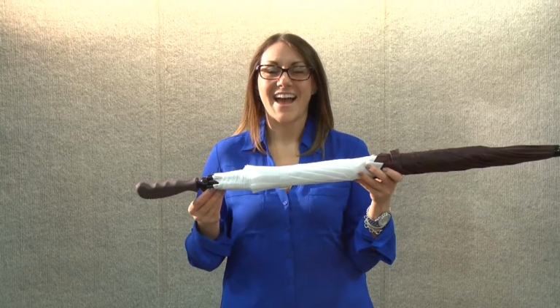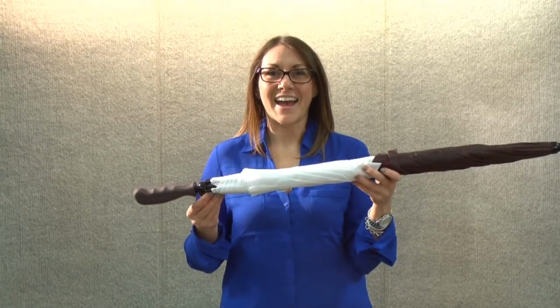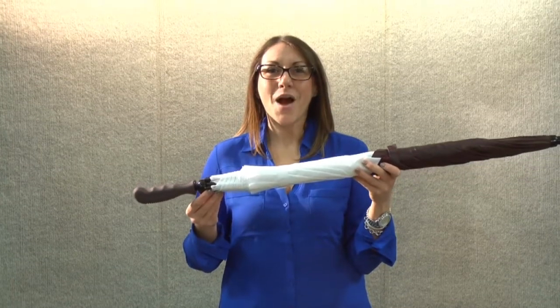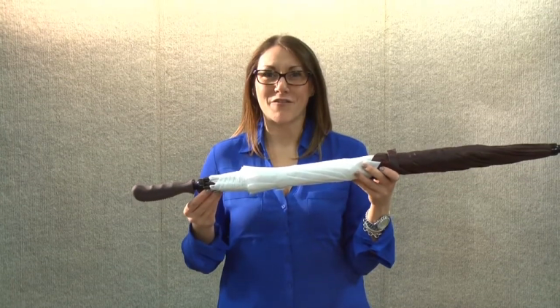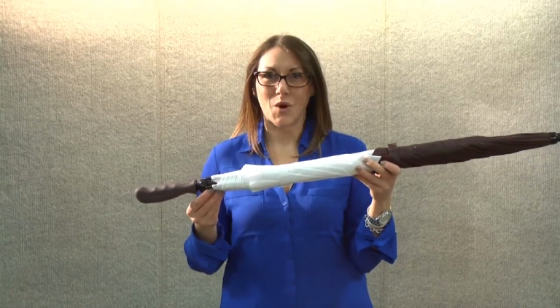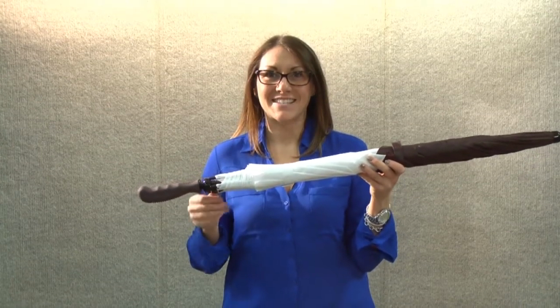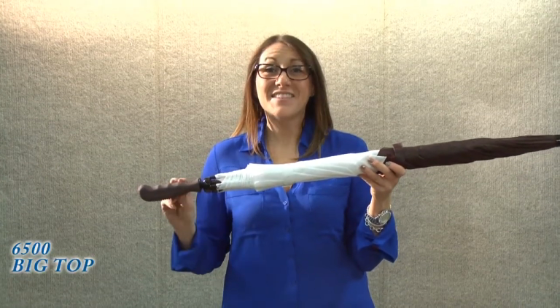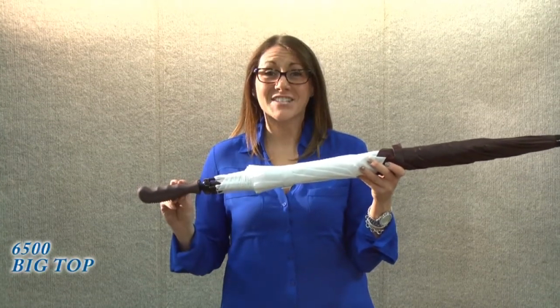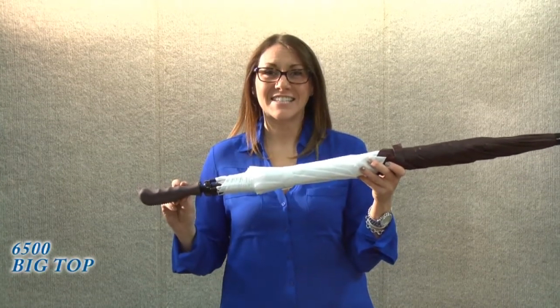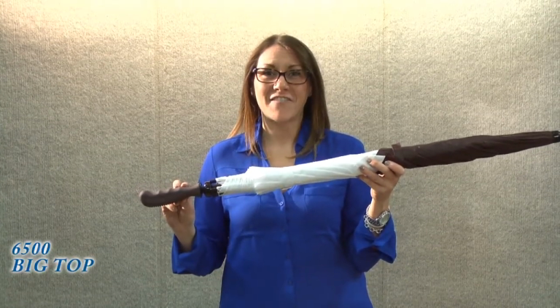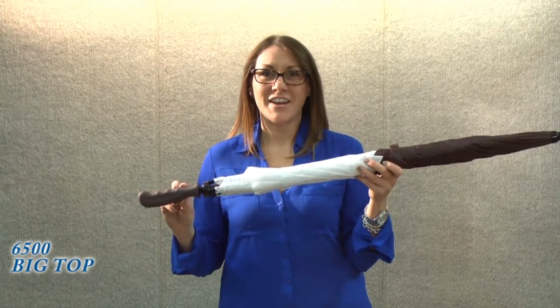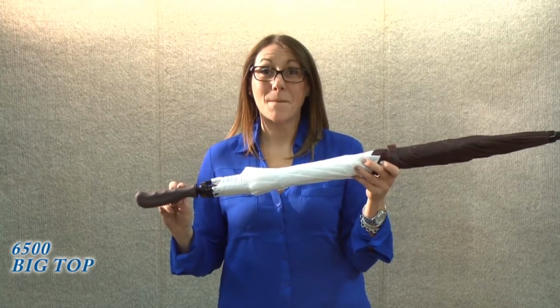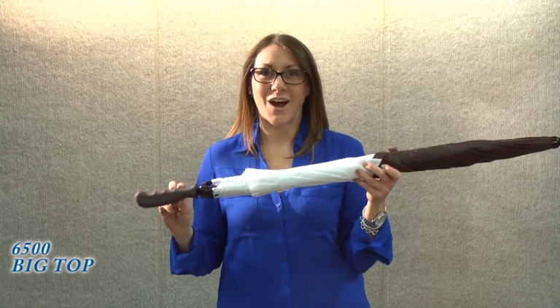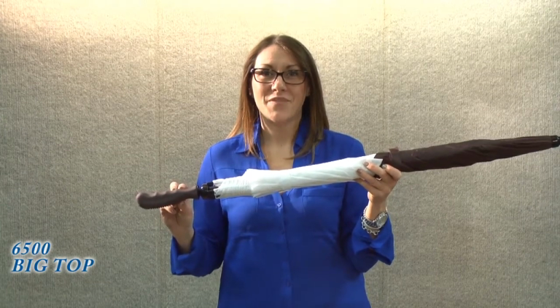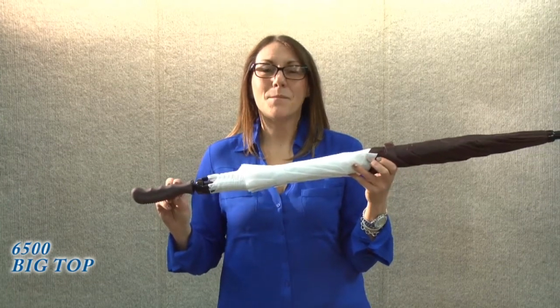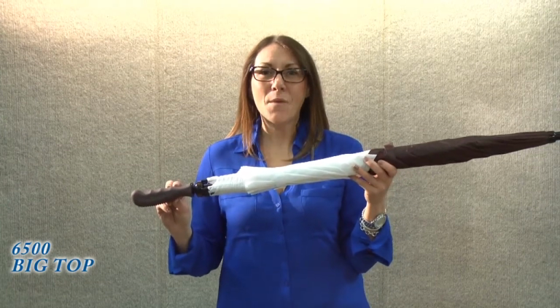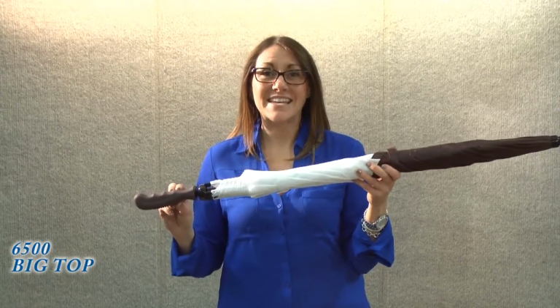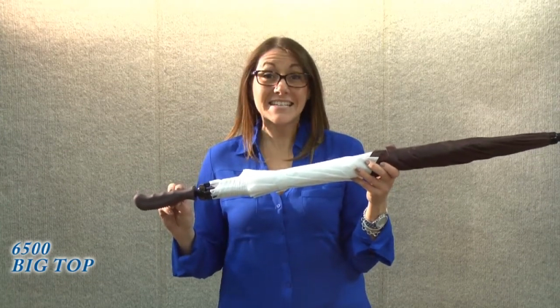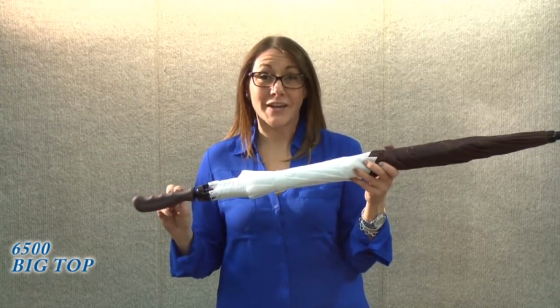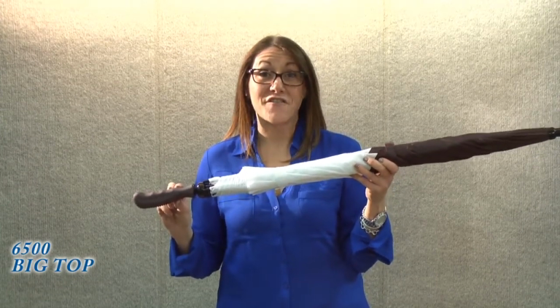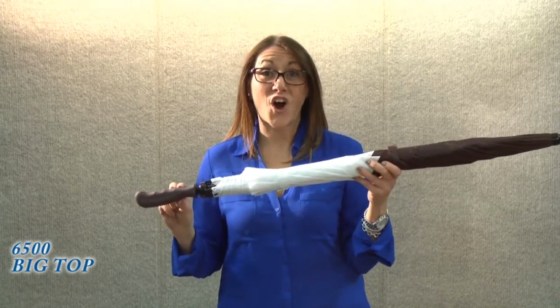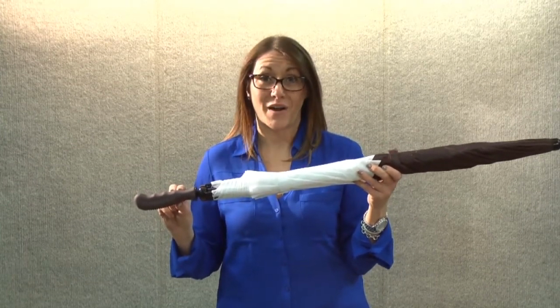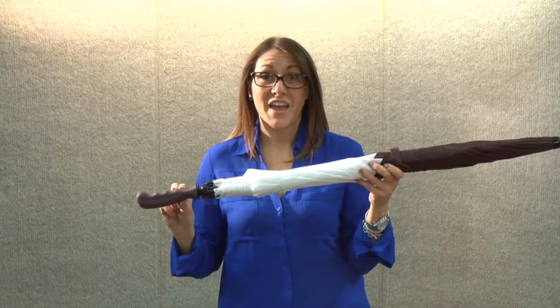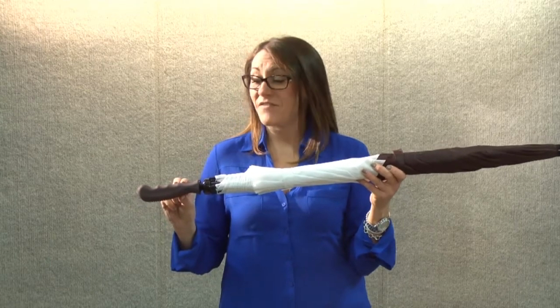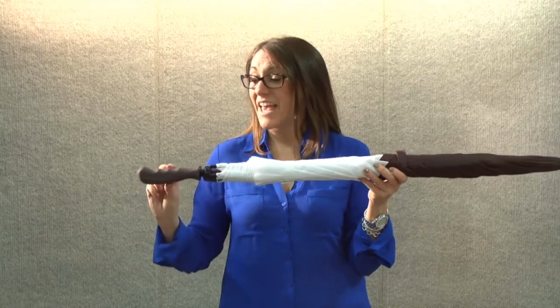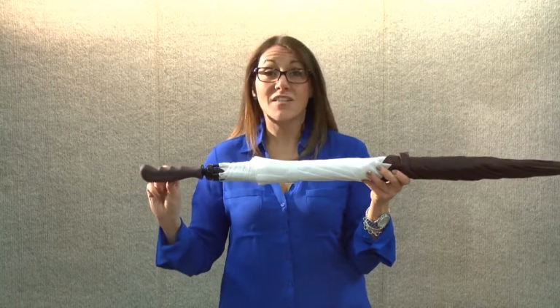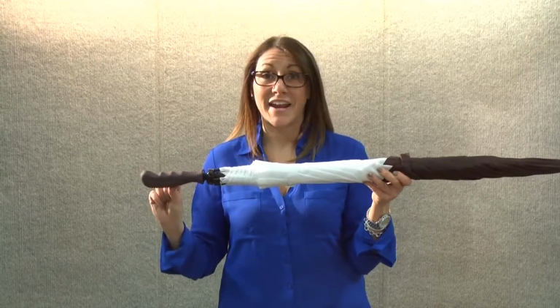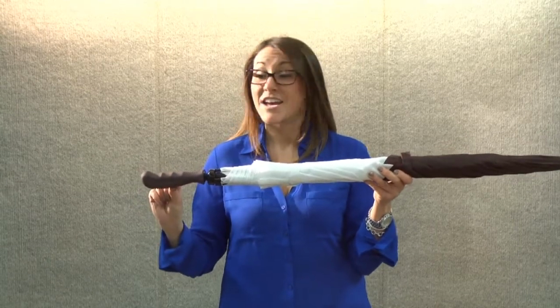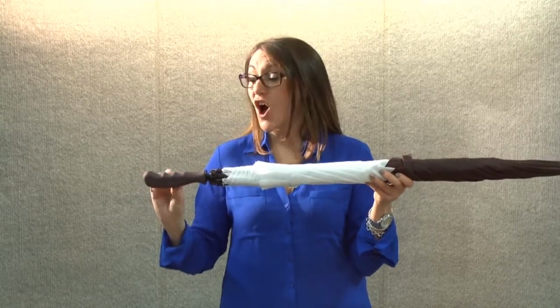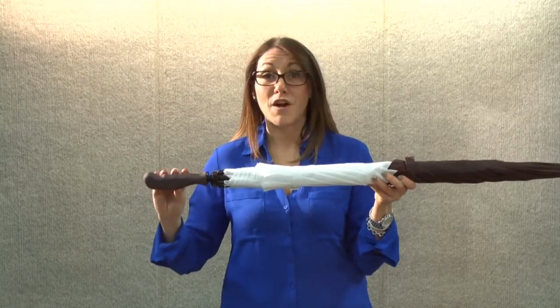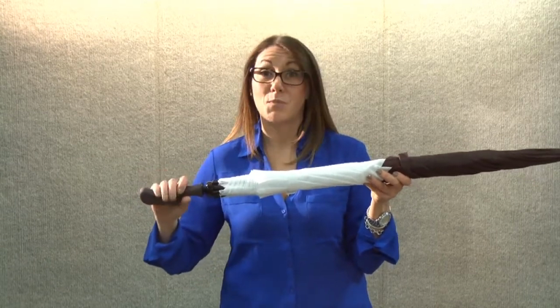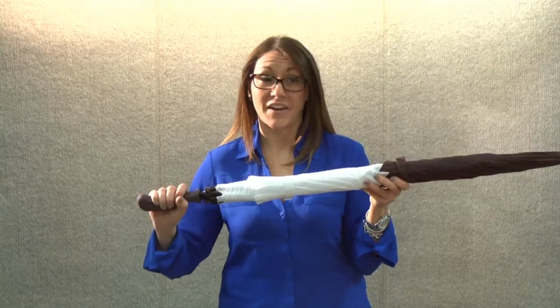Hi, I'm Meredith from Storm Duds and this is our Style 6500, The Big Top. The Big Top is a 62 inch vented golf umbrella and features a color-coordinated soft rubber sport handle.